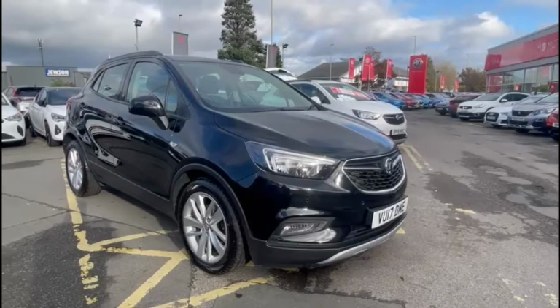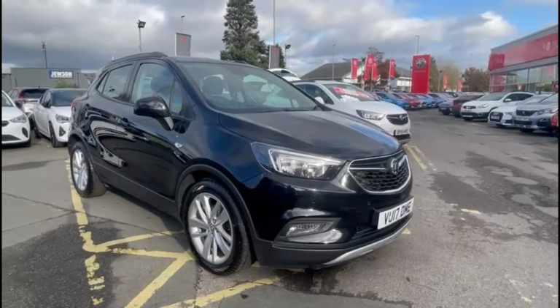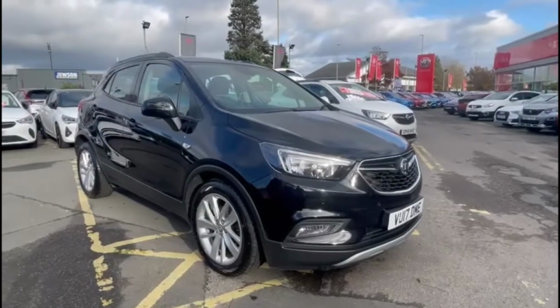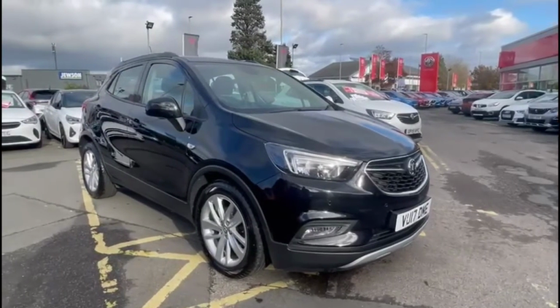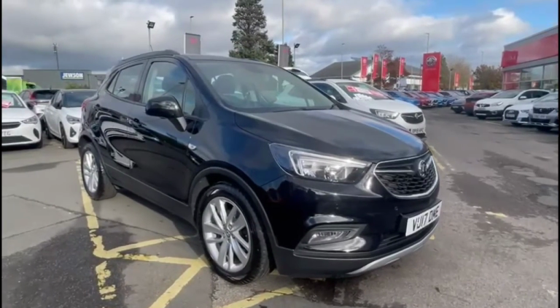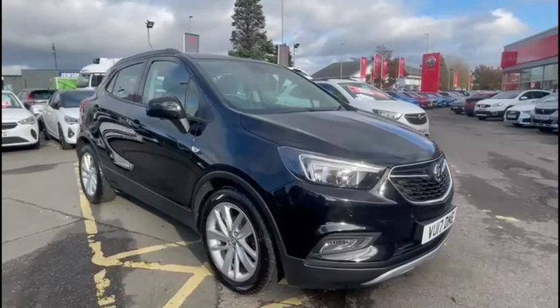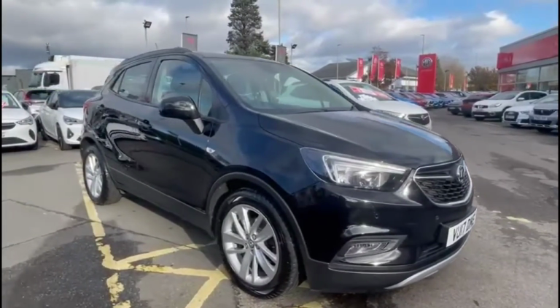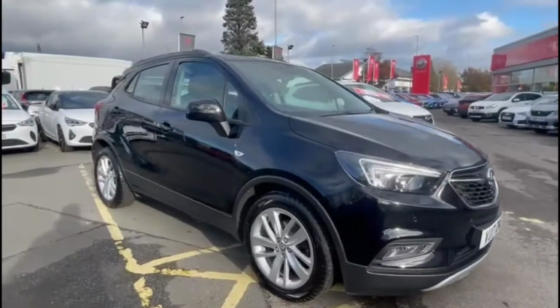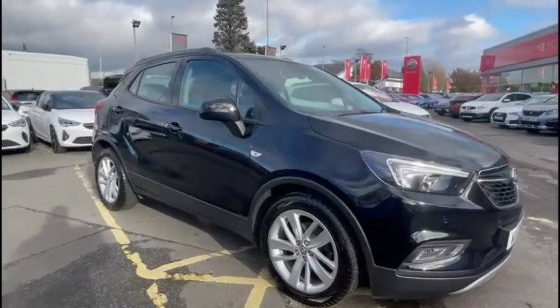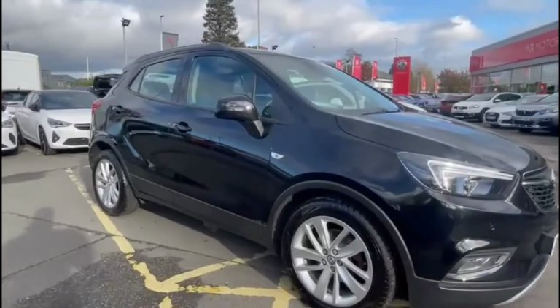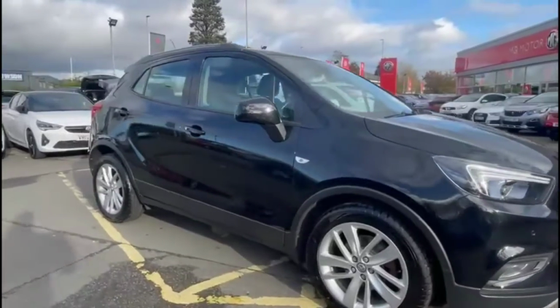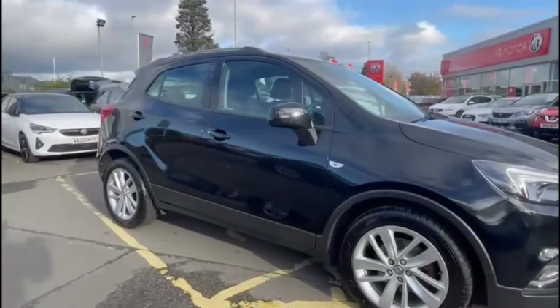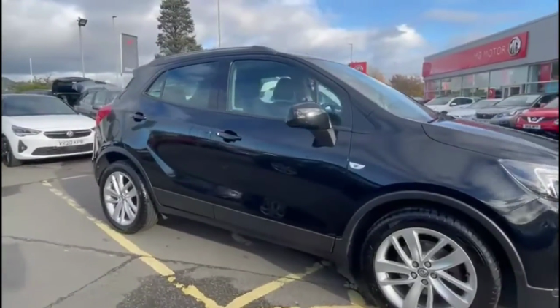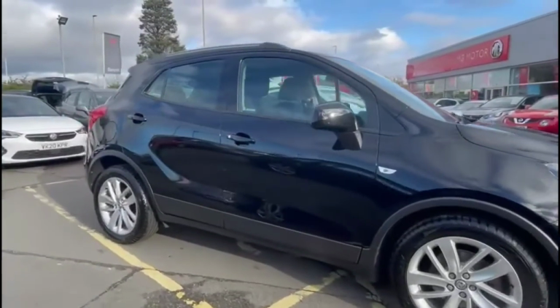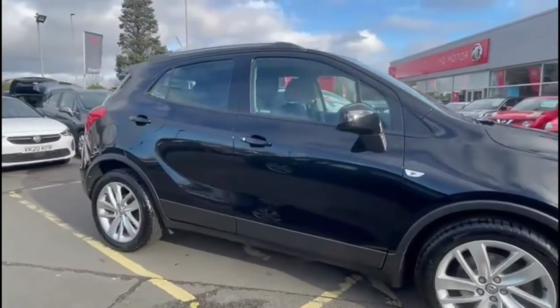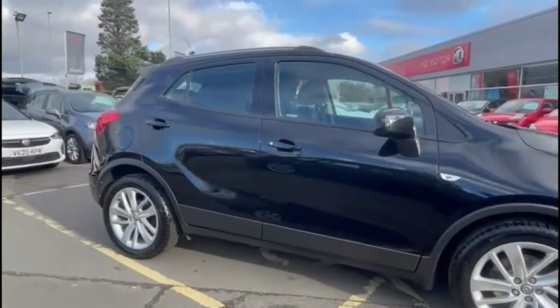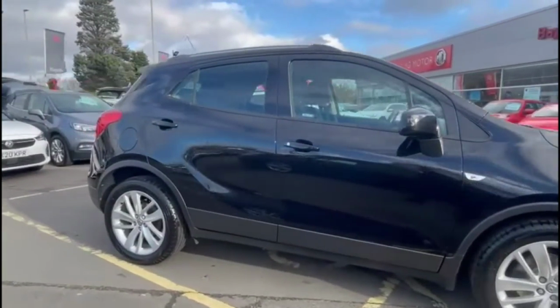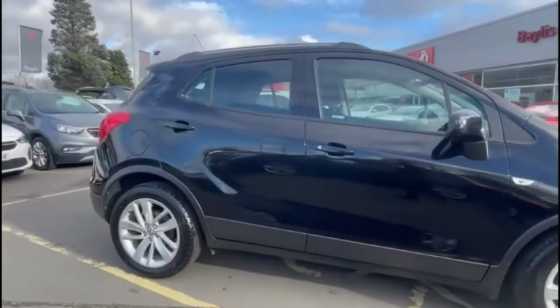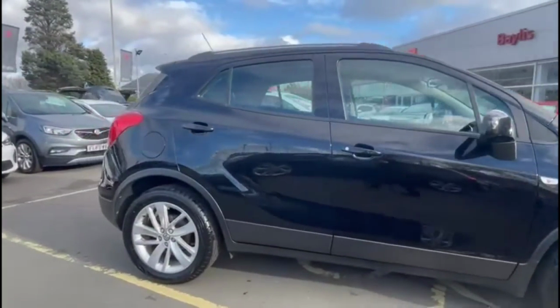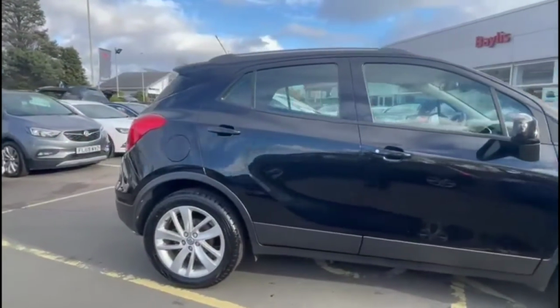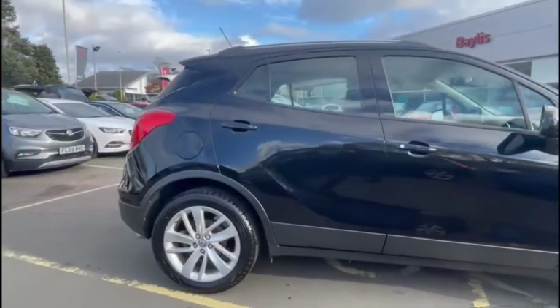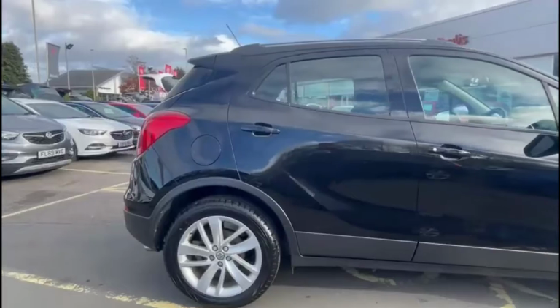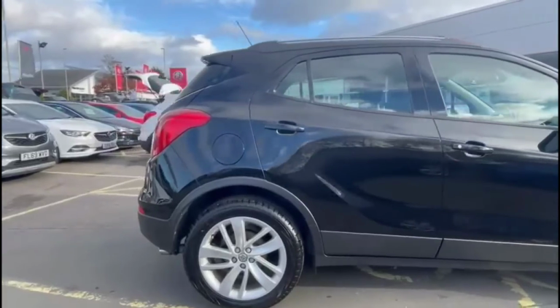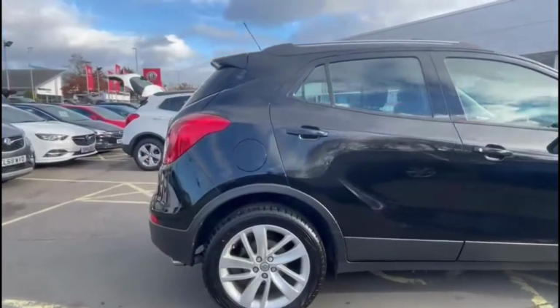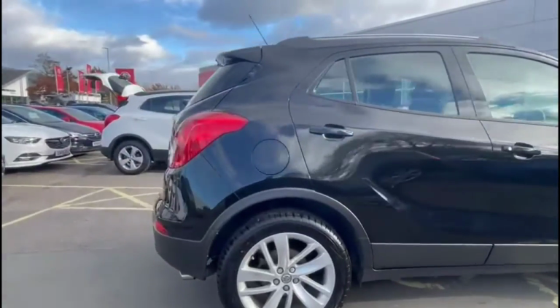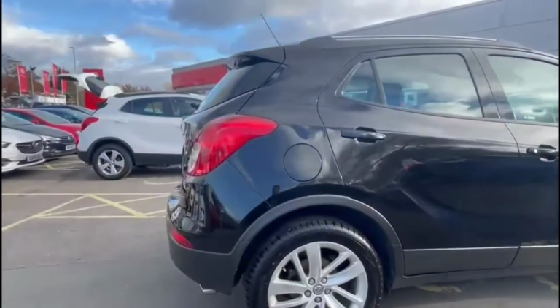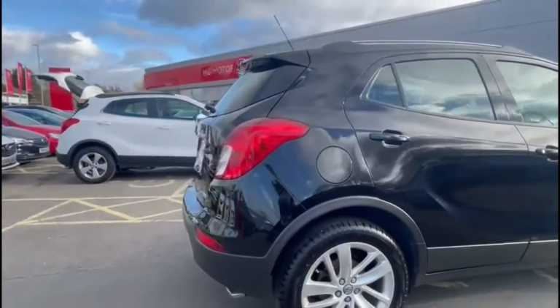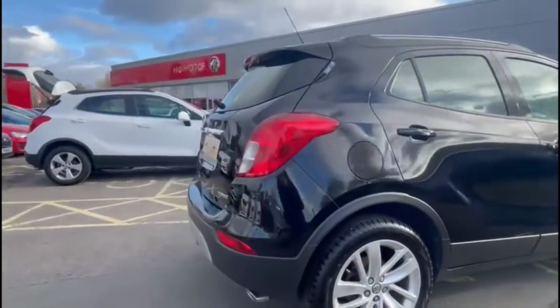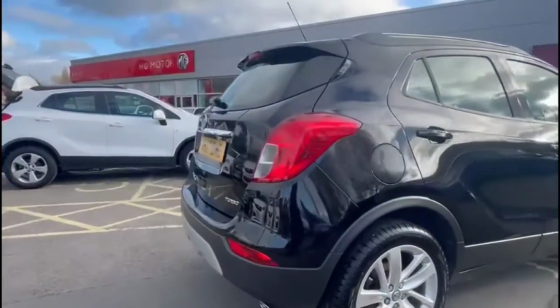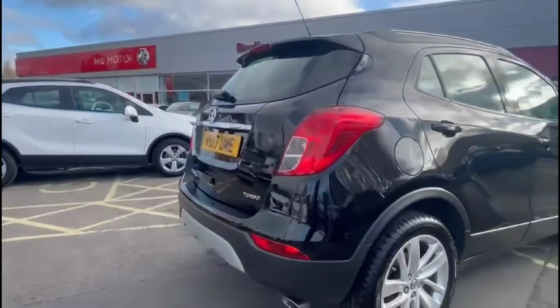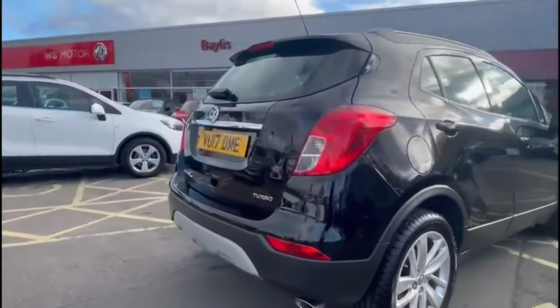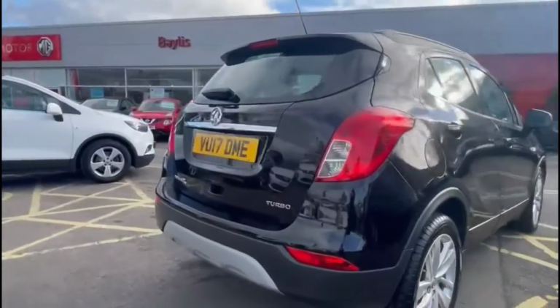Hello and welcome to Bayless Vauxhall. Today we're viewing a Vauxhall Mokka X 1.4 Turbo Active. This vehicle has covered 38,823 miles and is finished in black. It also comes with a Bayless warranty with the option to extend it to up to 36 months.